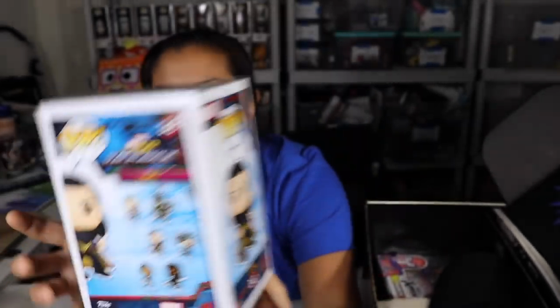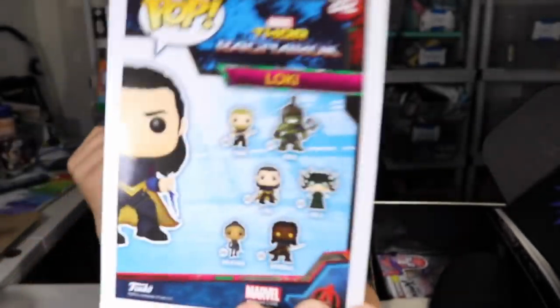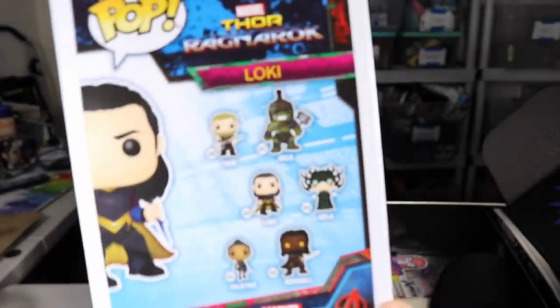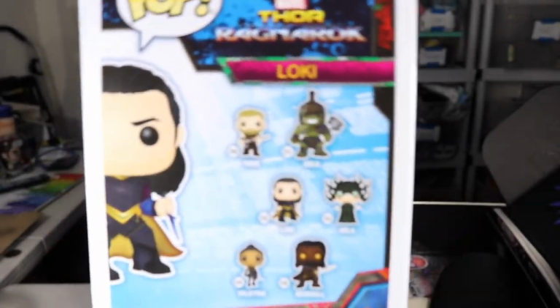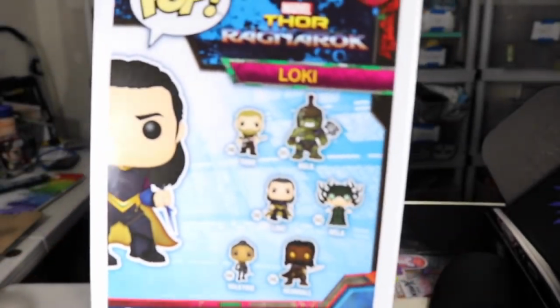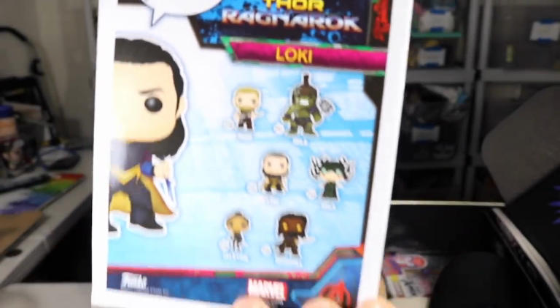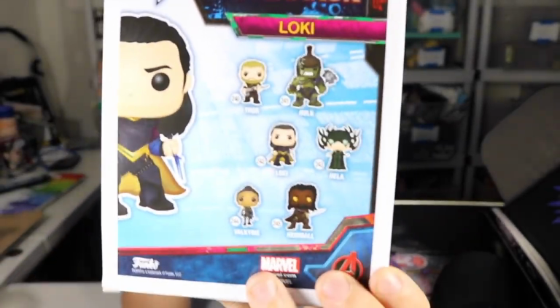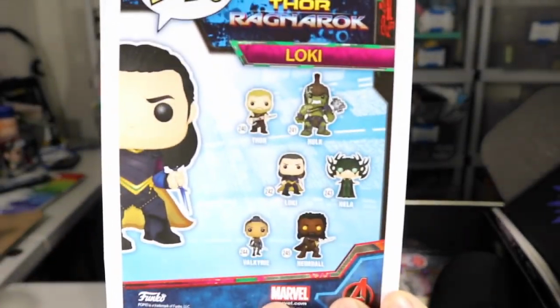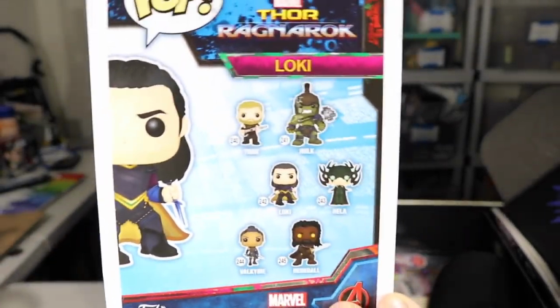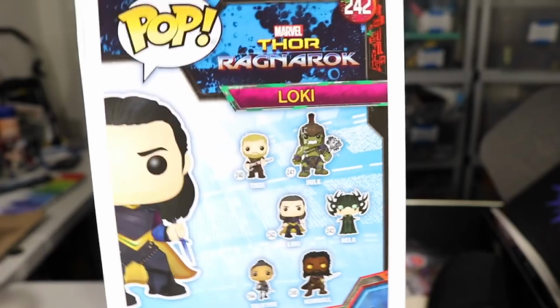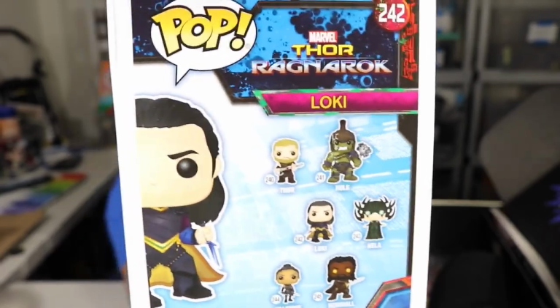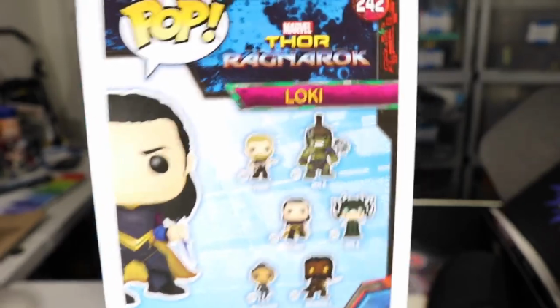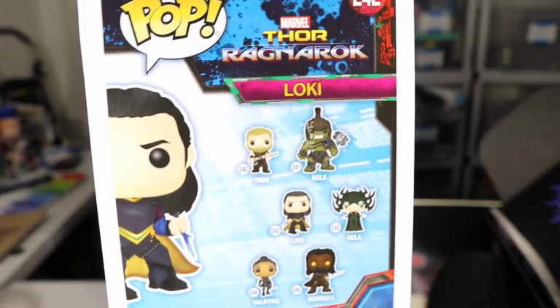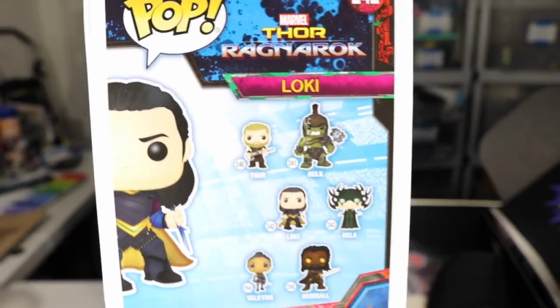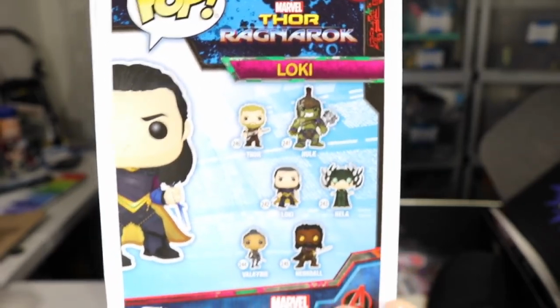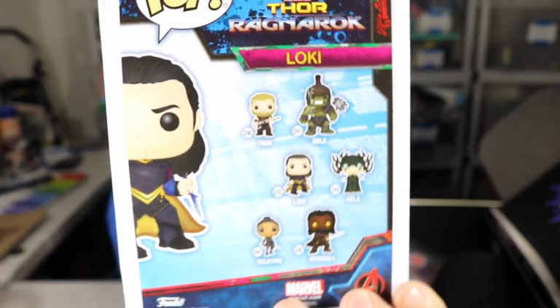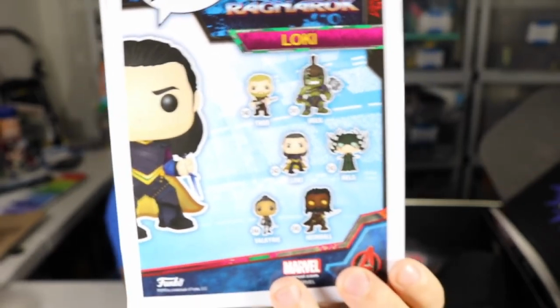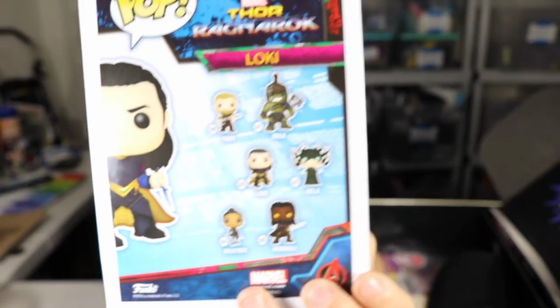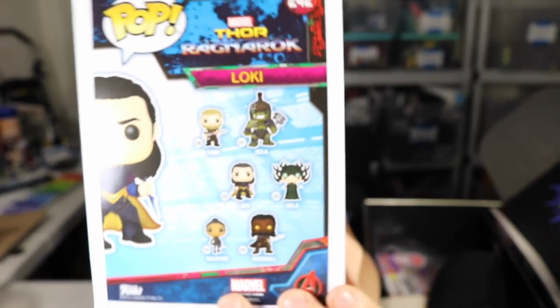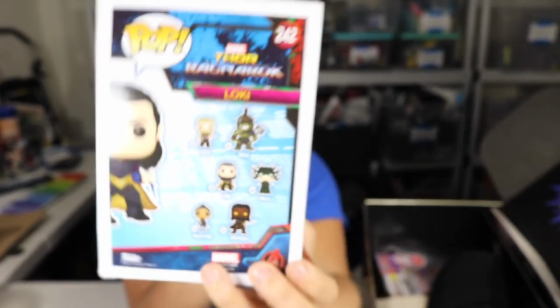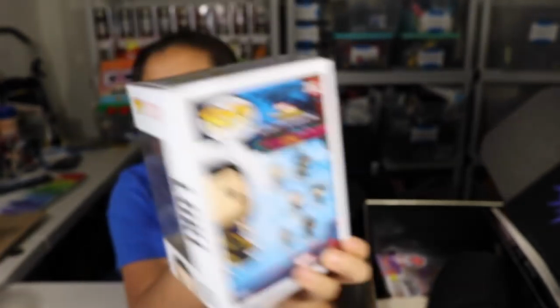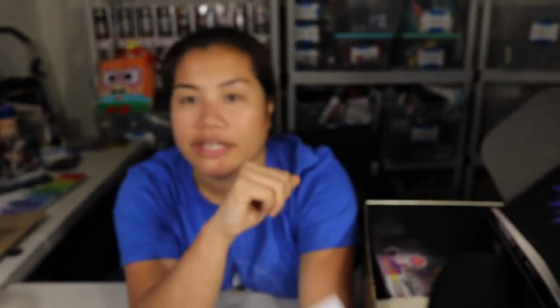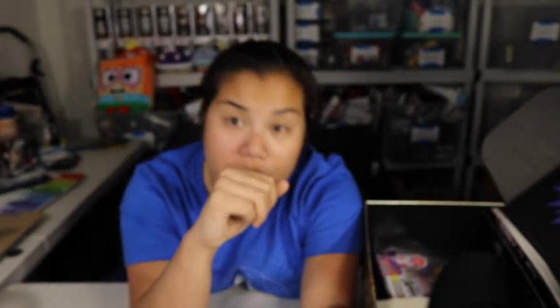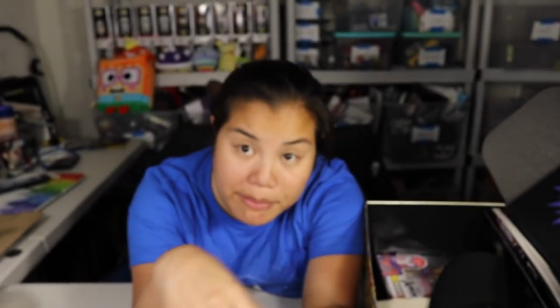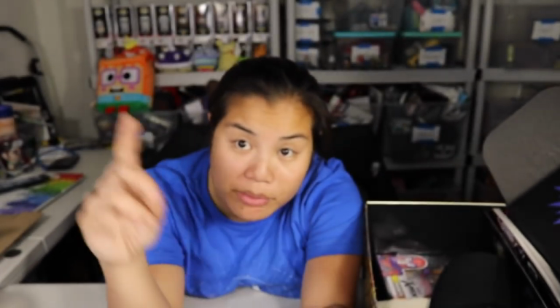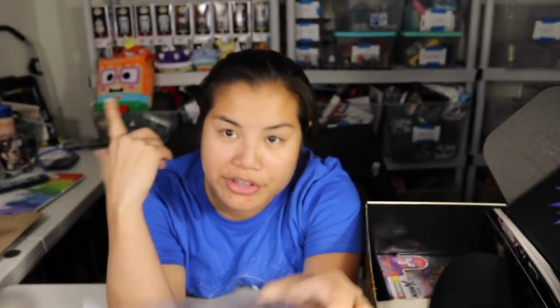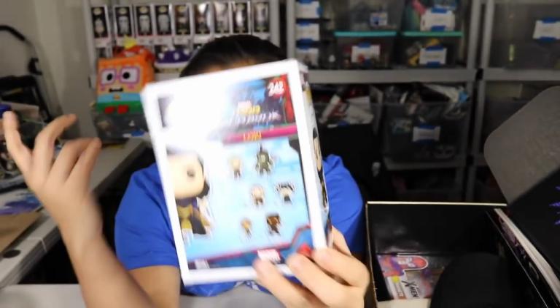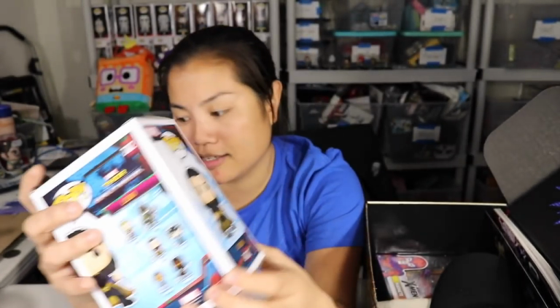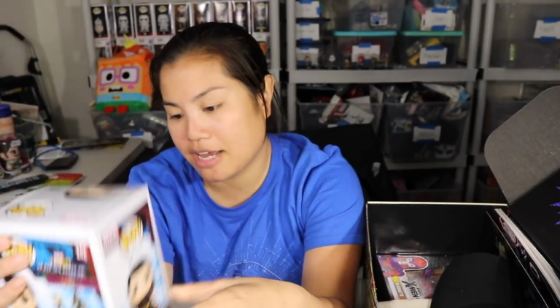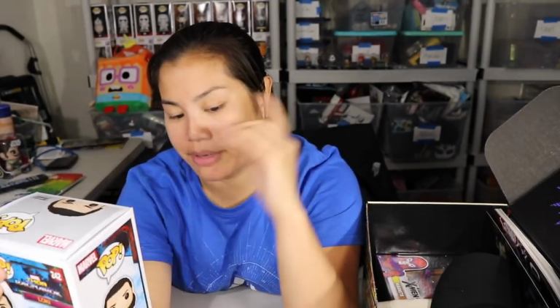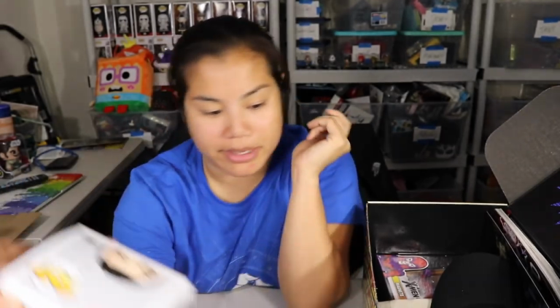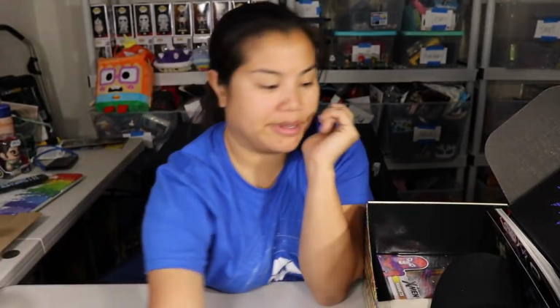This is the collection — I've been slowly collecting all of the Hulk Pops because there's like a million of them, including my big one behind me. You can't see it, but I have the big one back there.